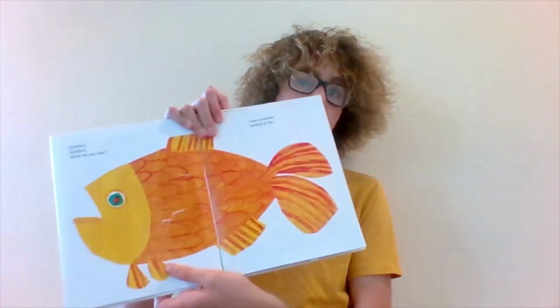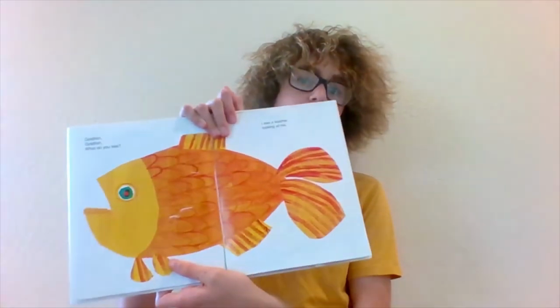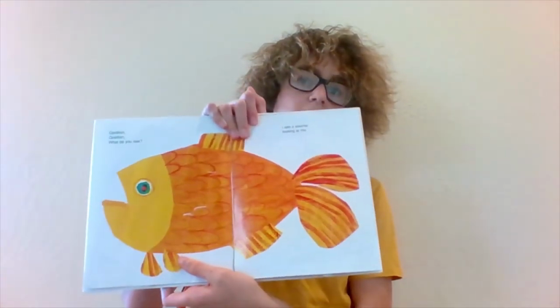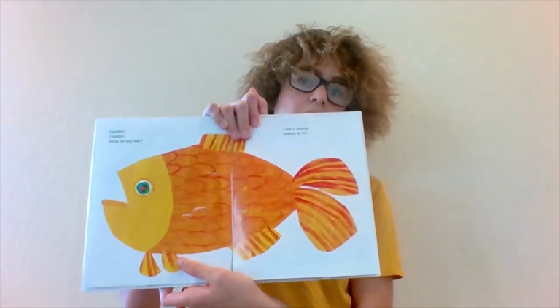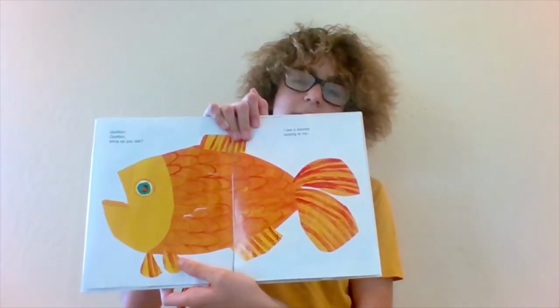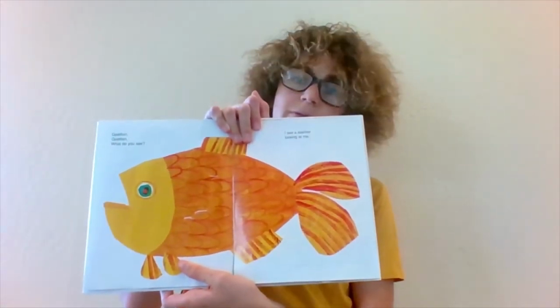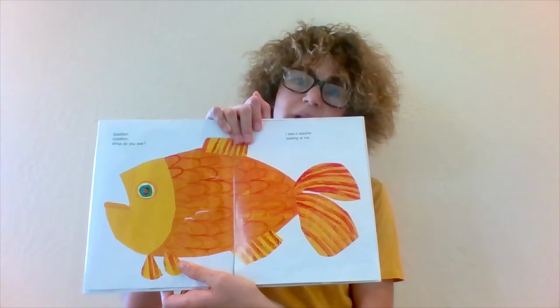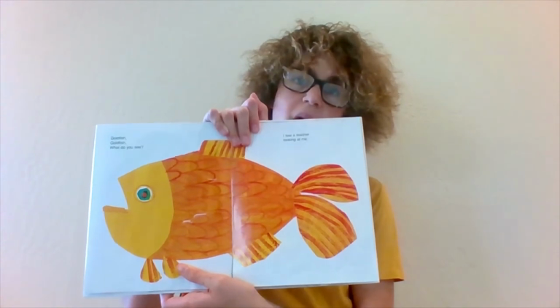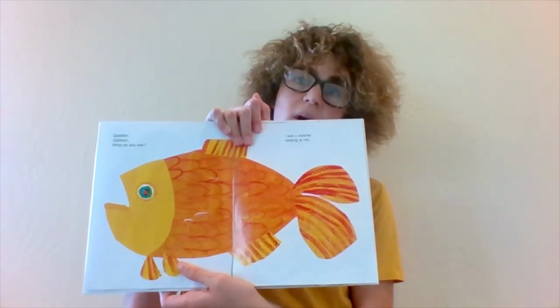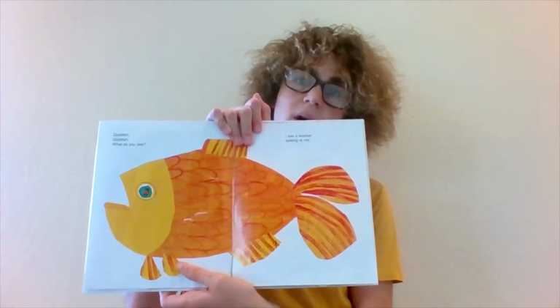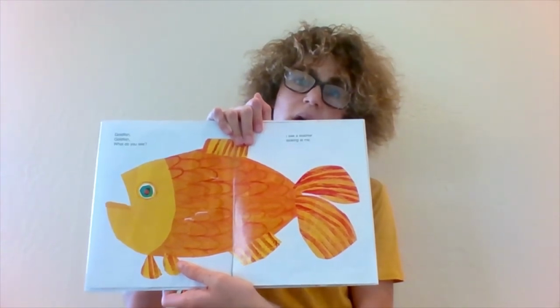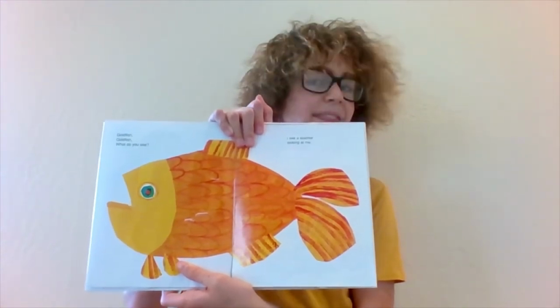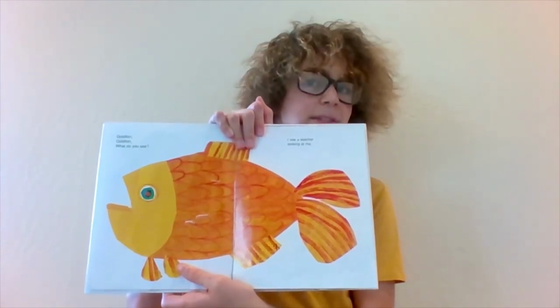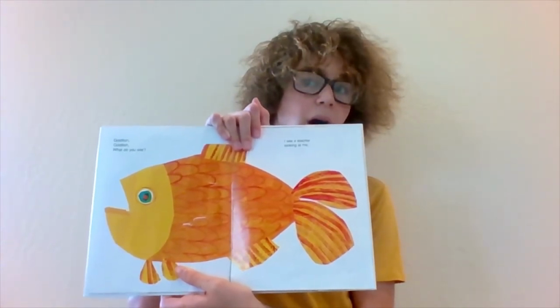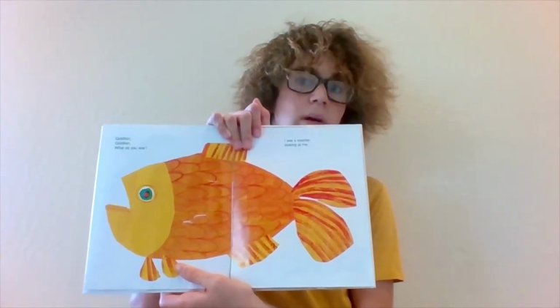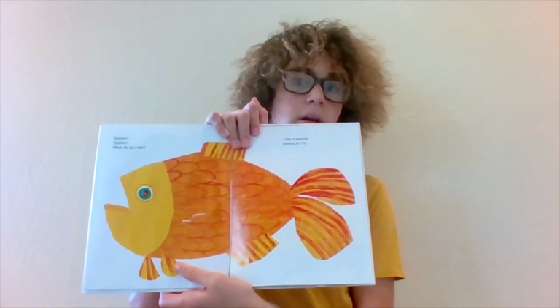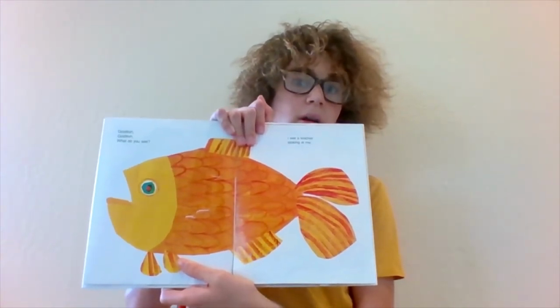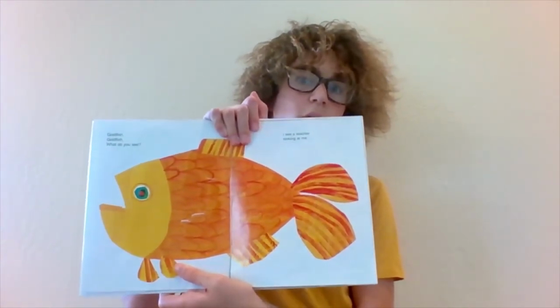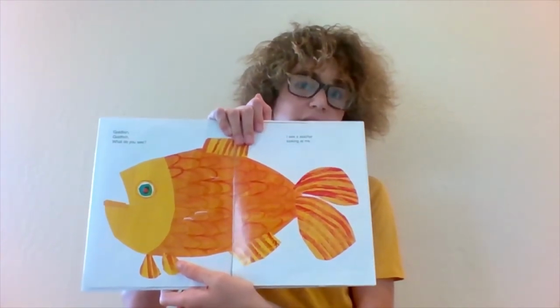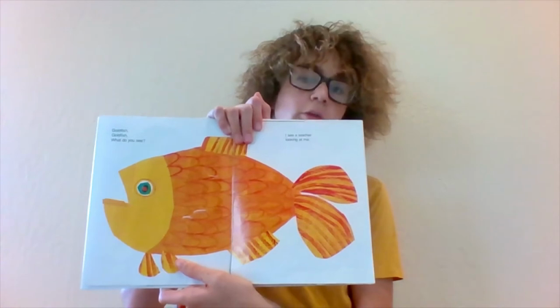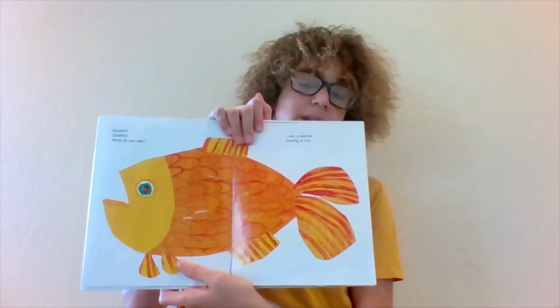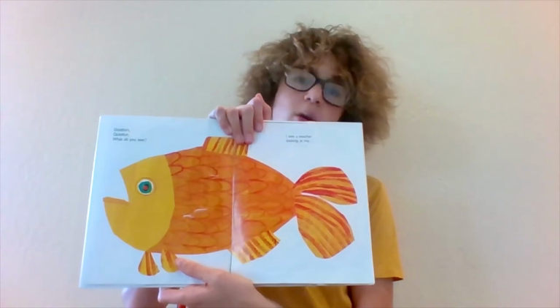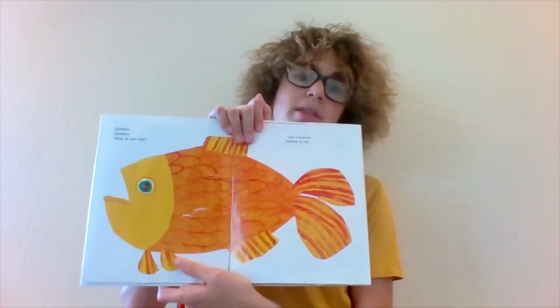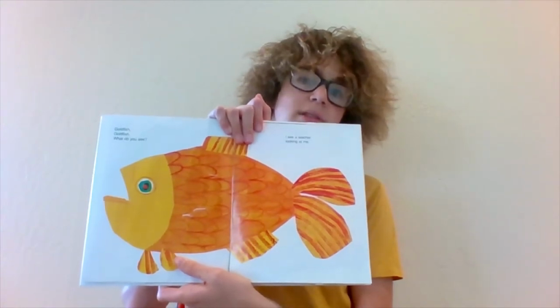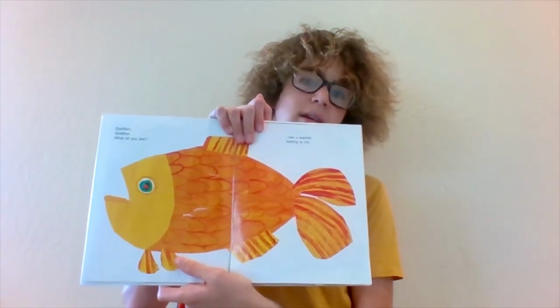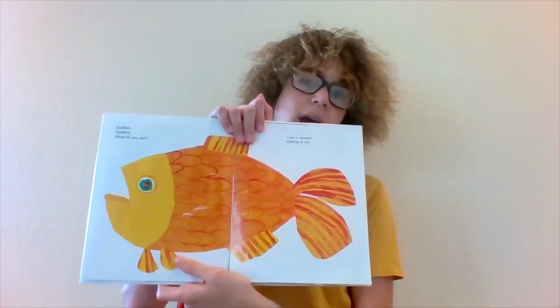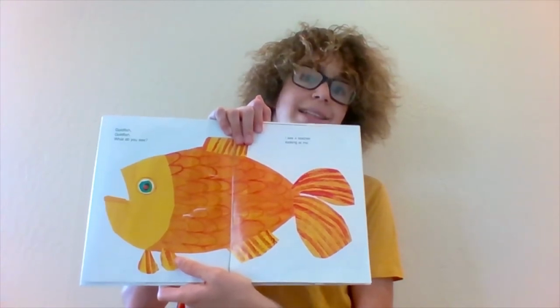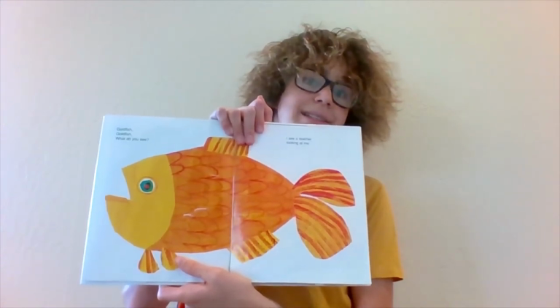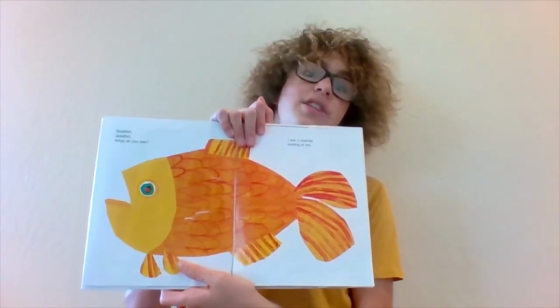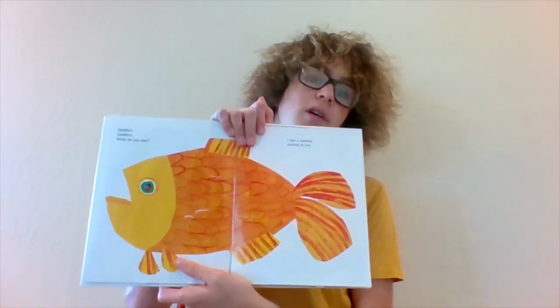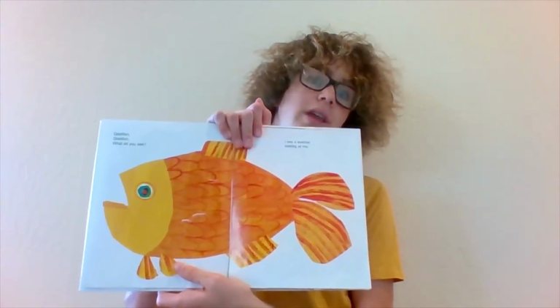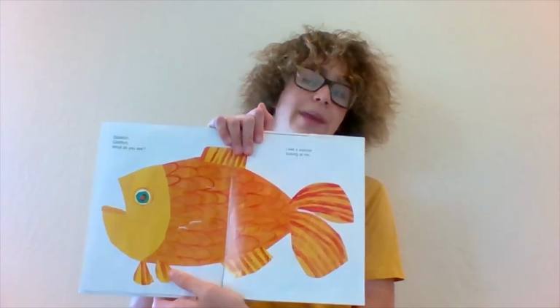Huh, is this goldfish big or small? I think it's small. Goldfish, Goldfish, what do you see? I see a teacher looking at me.